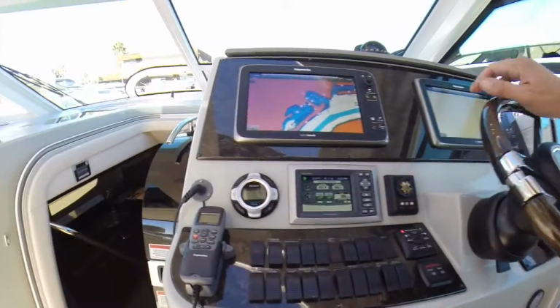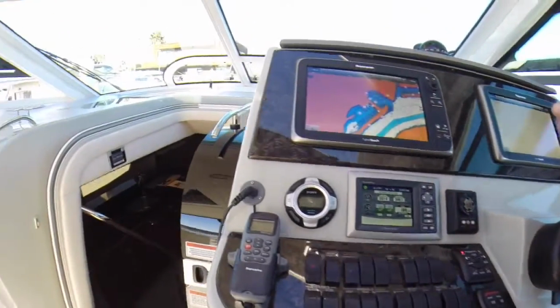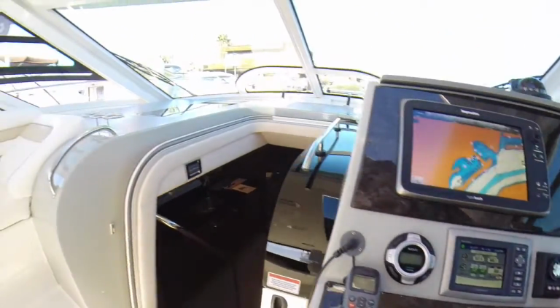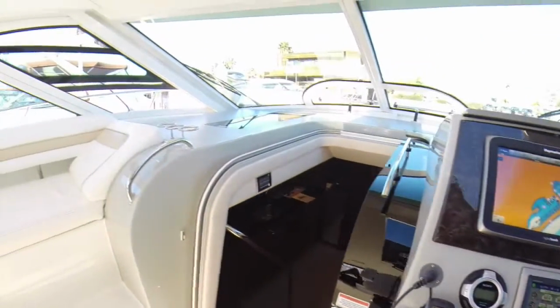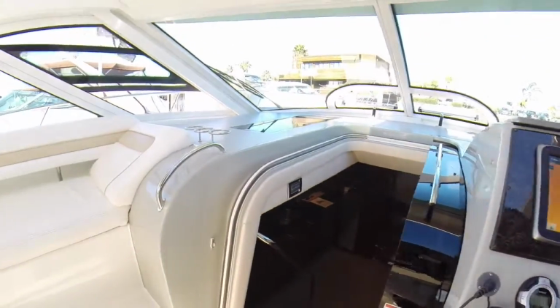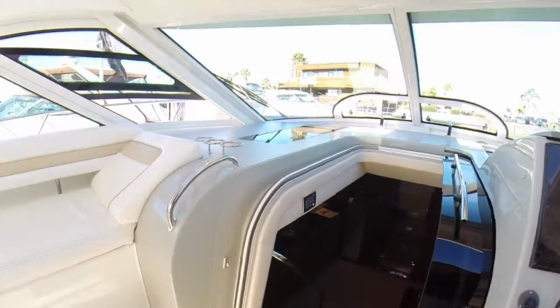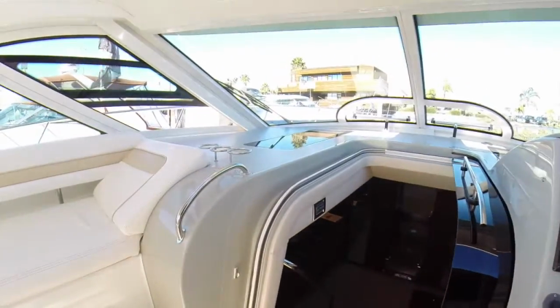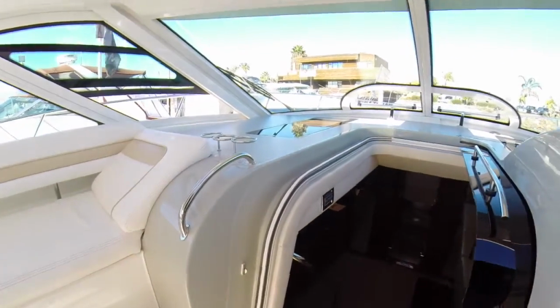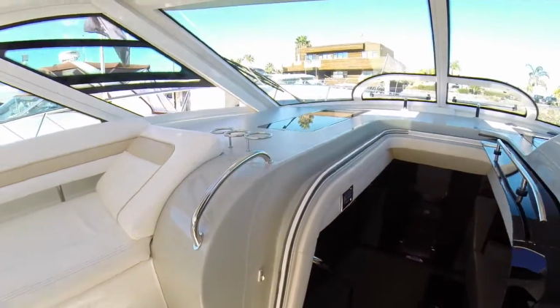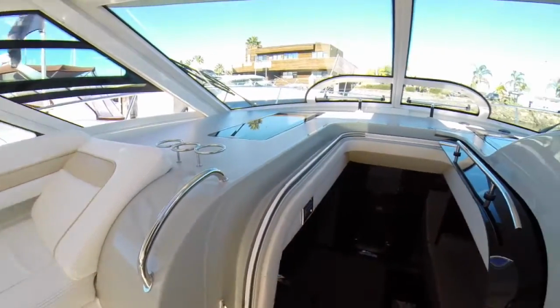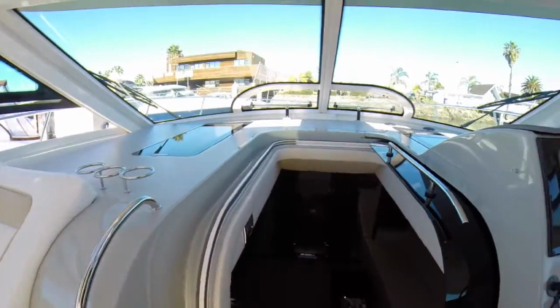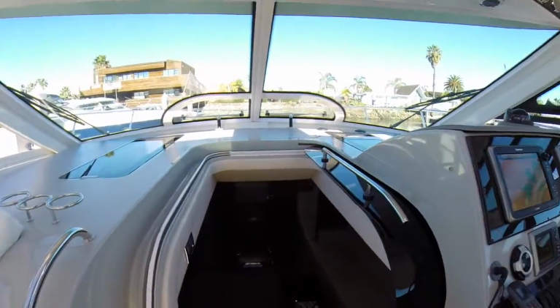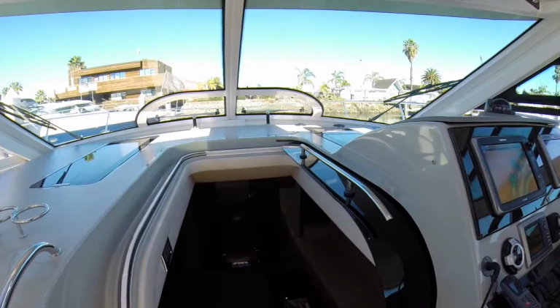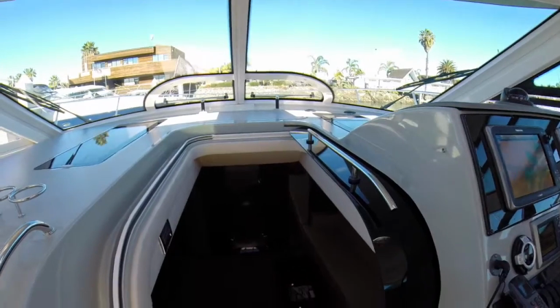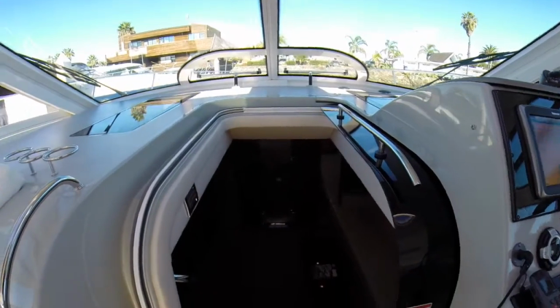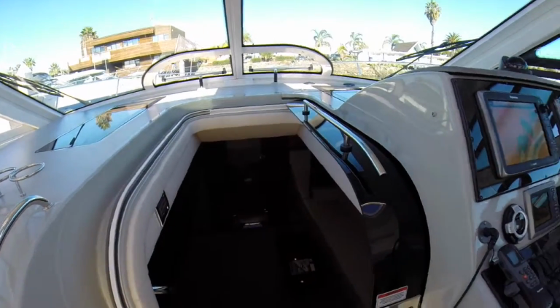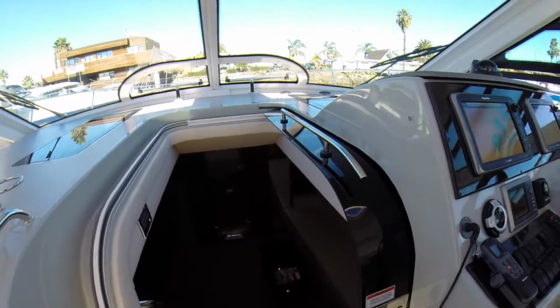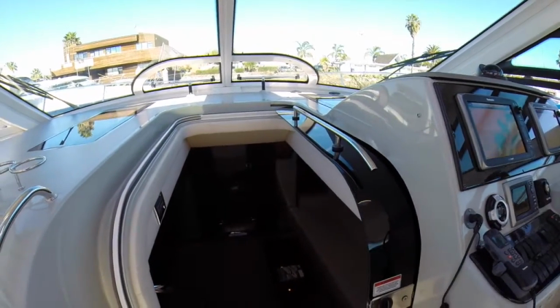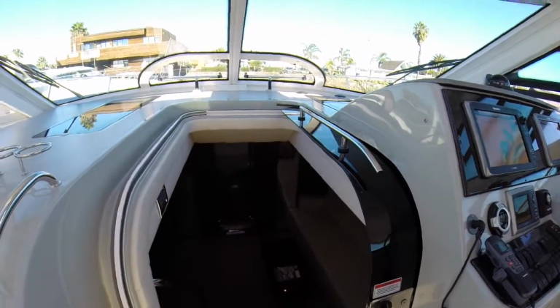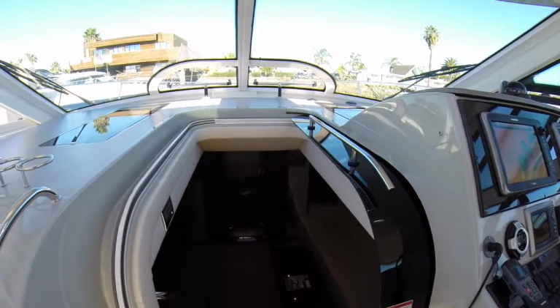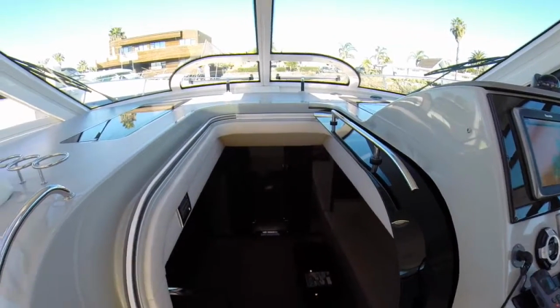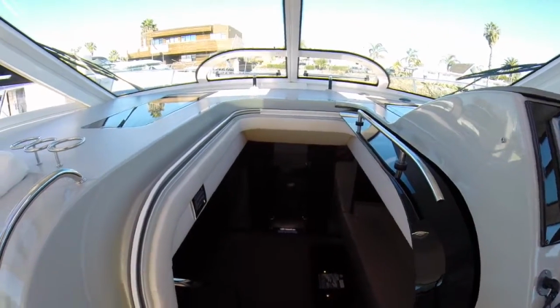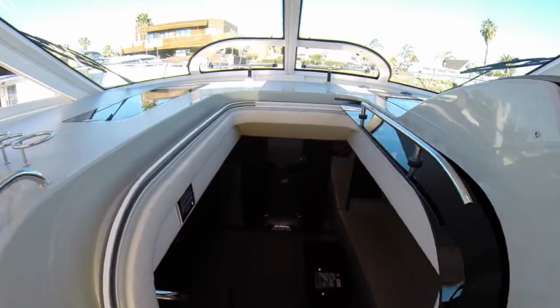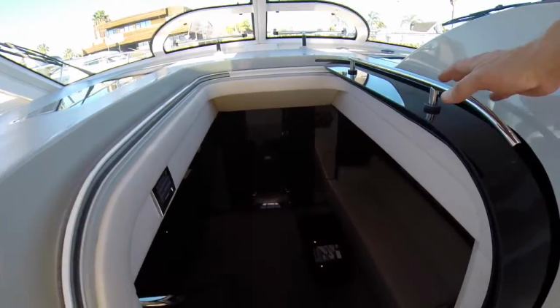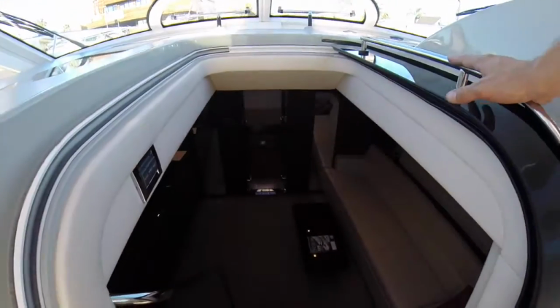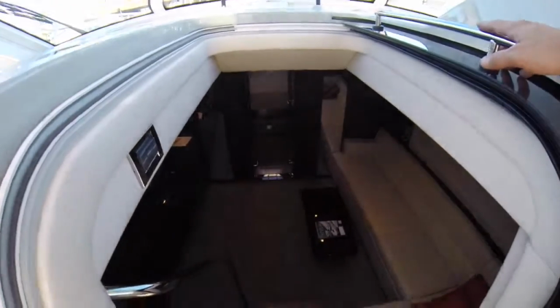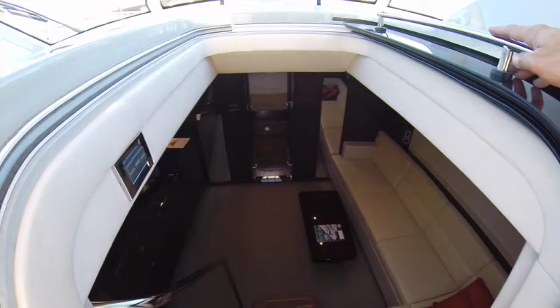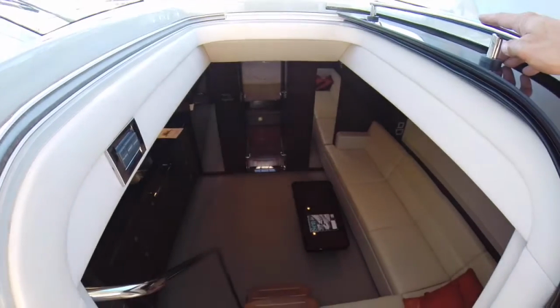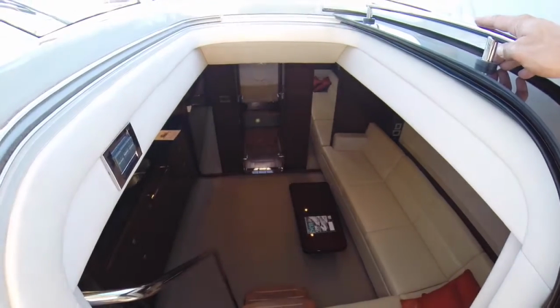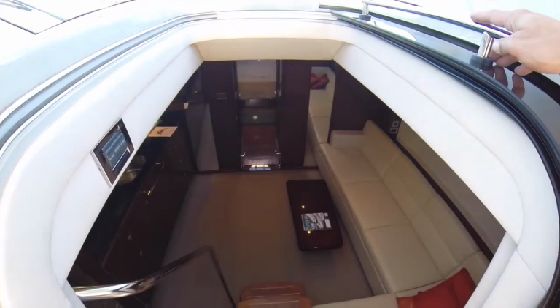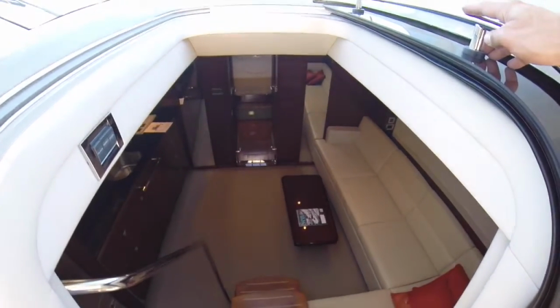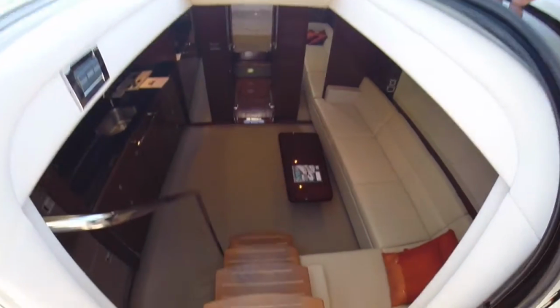This boat is owned in an LLC and it's listed for $549,000 or best offer — the seller is extremely motivated. LLC ownership in California means you do not pay sales tax because you're buying the LLC, not the boat.